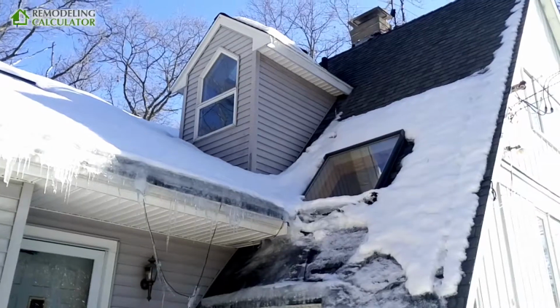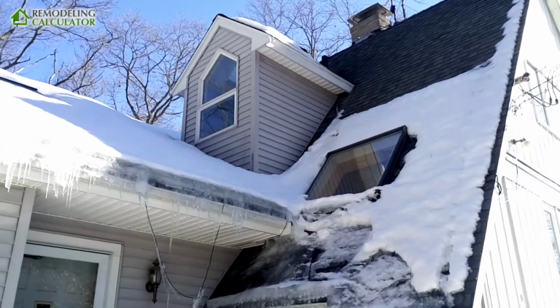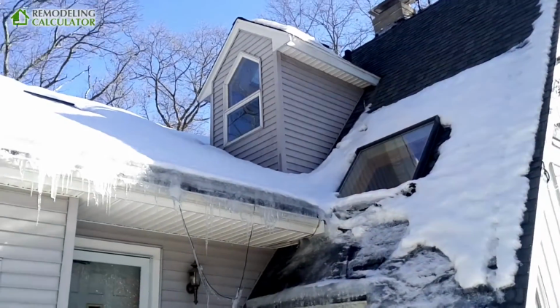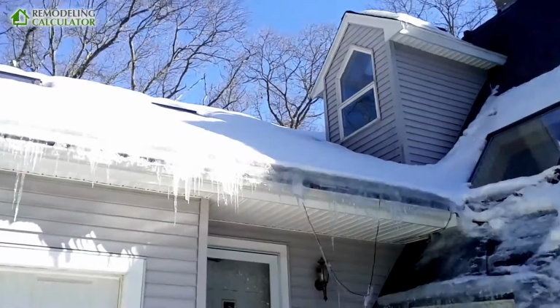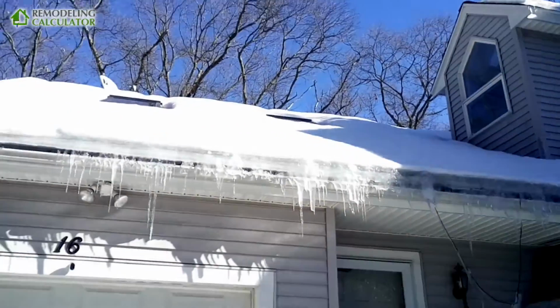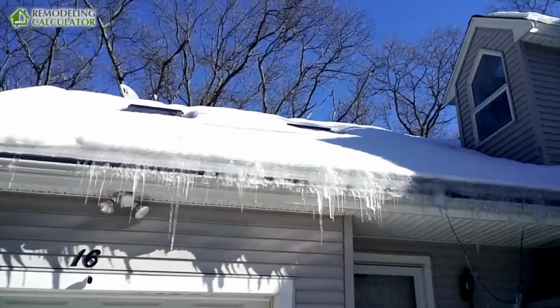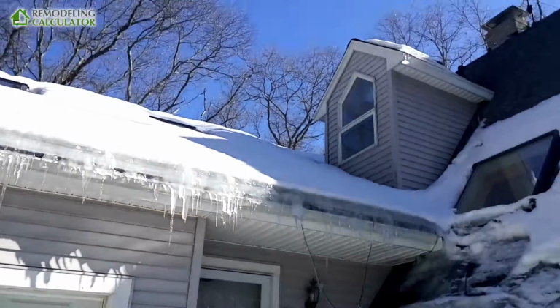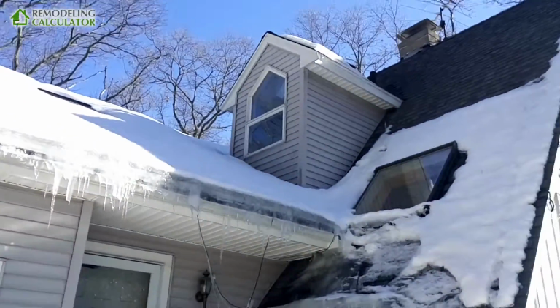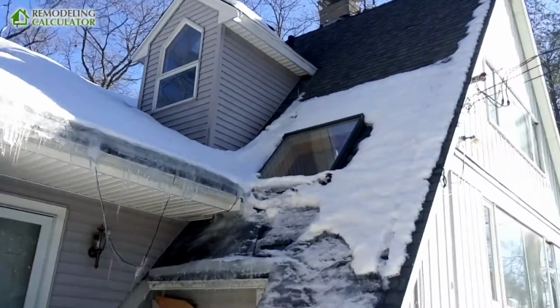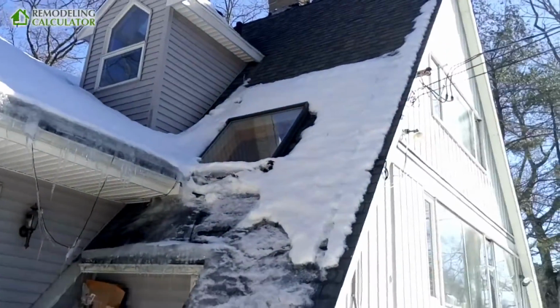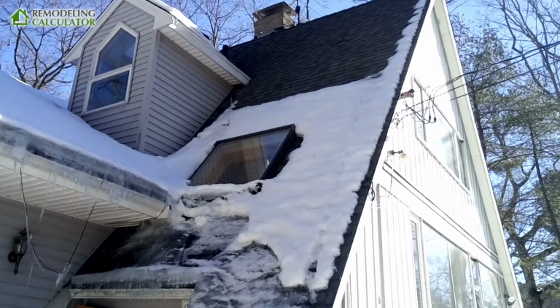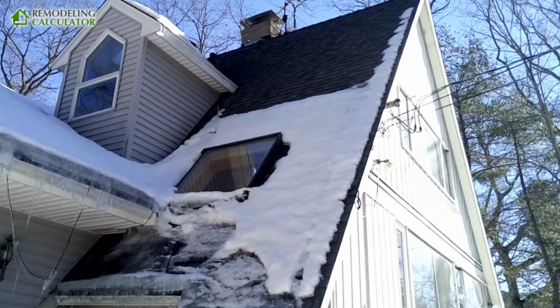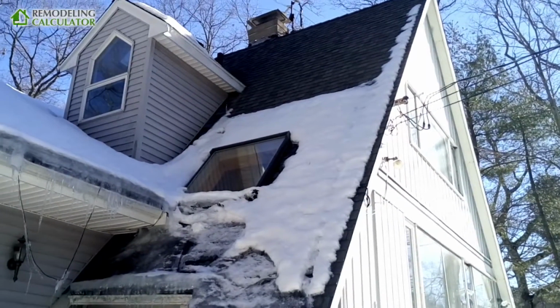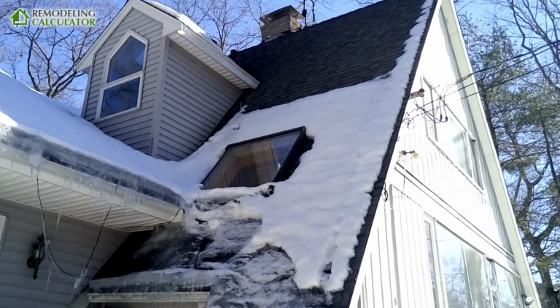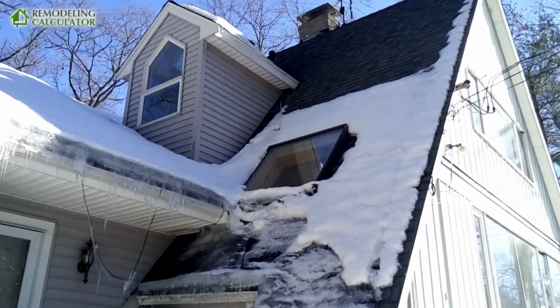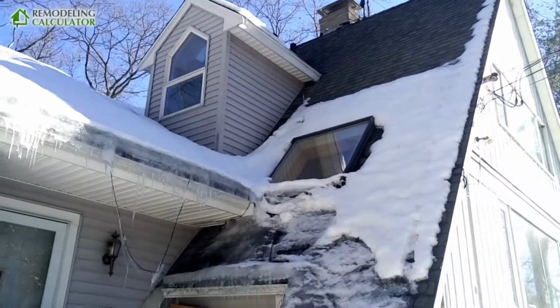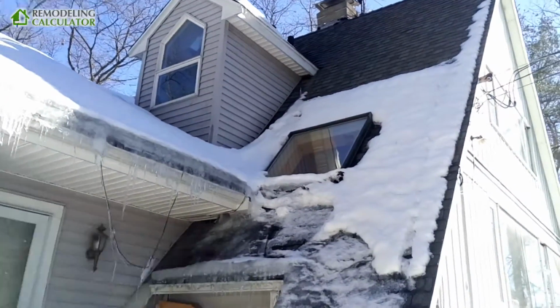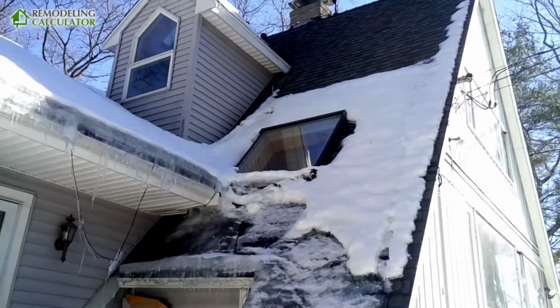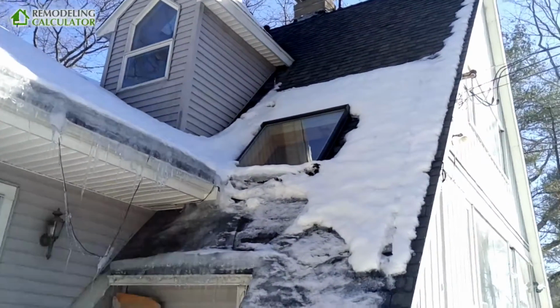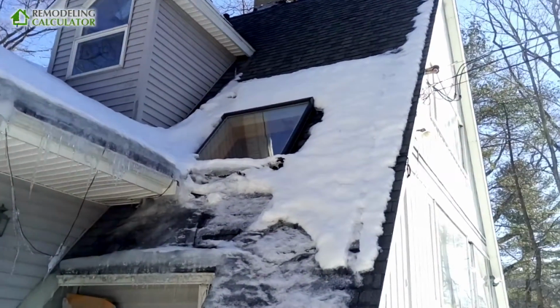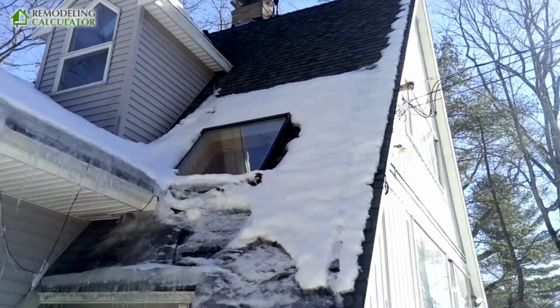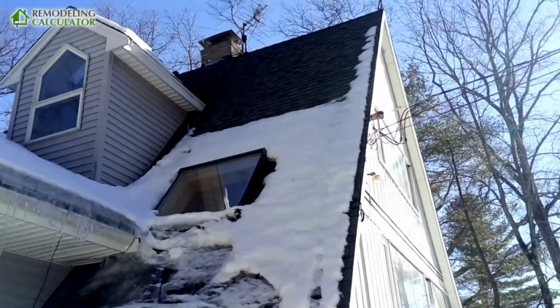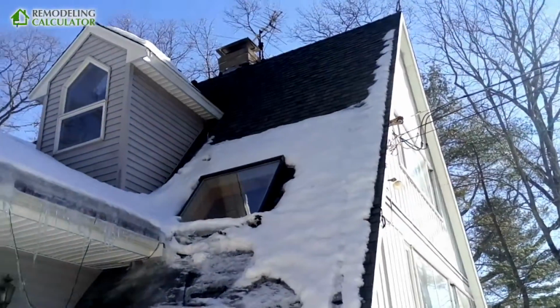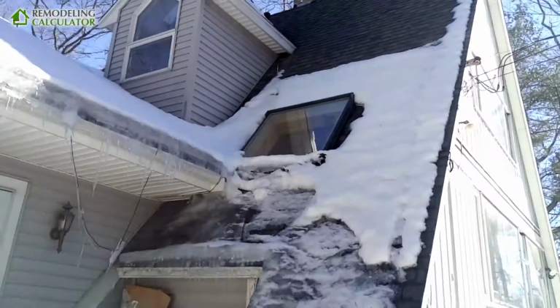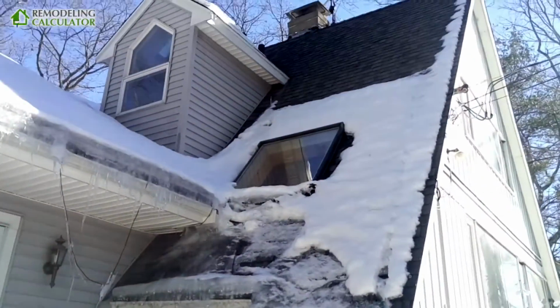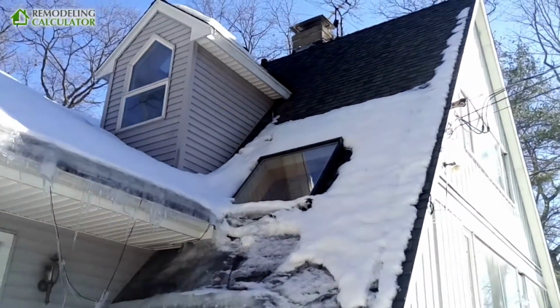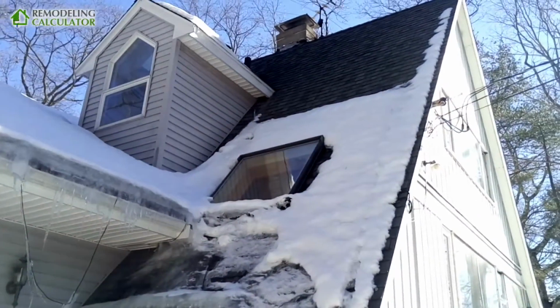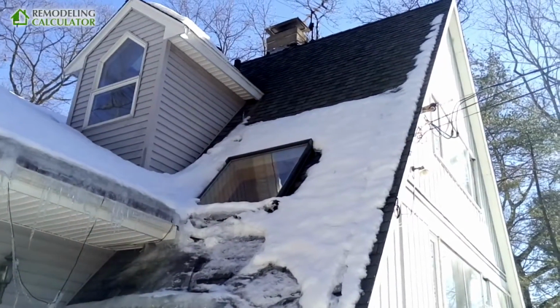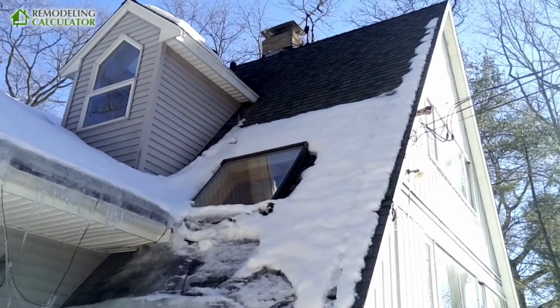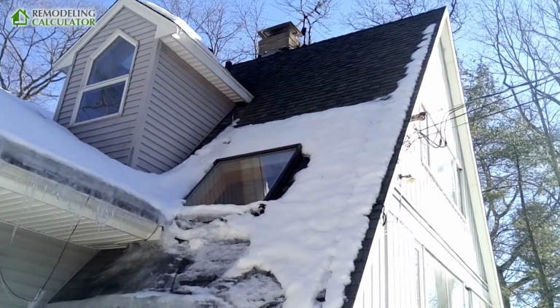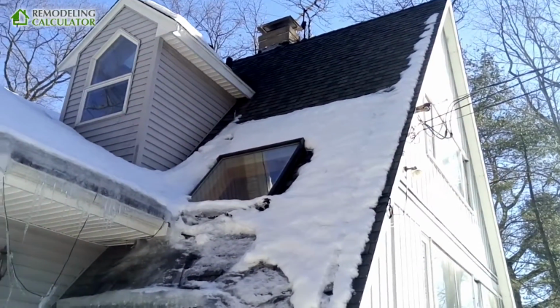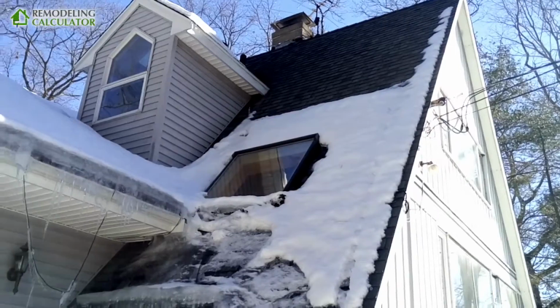Hey YouTube! I'm Leo with Remodeling Calculator. You might have seen my videos about doing post and beam cathedral ceiling insulation, and I'm making this video to prove a point that insulation does in fact work.